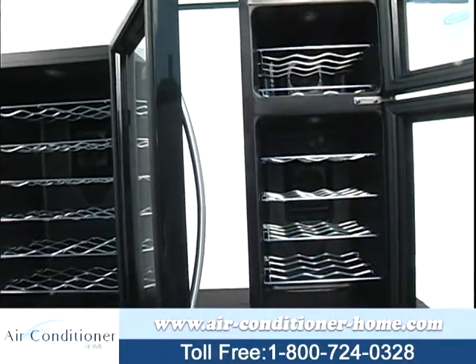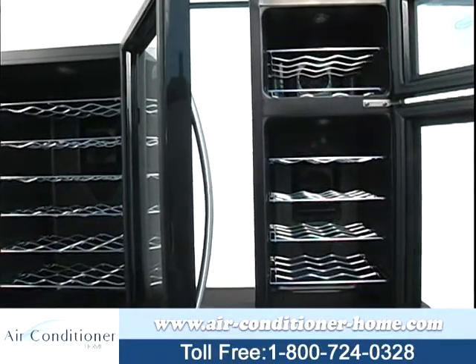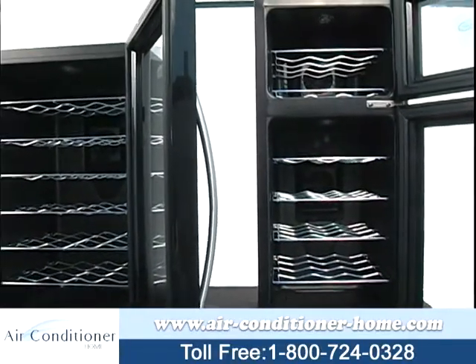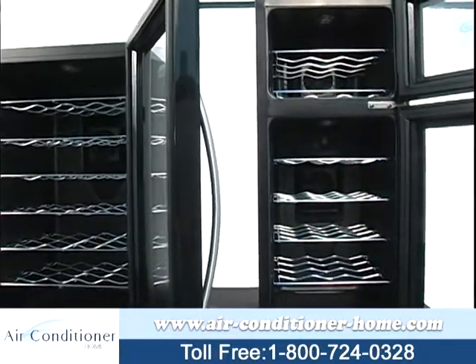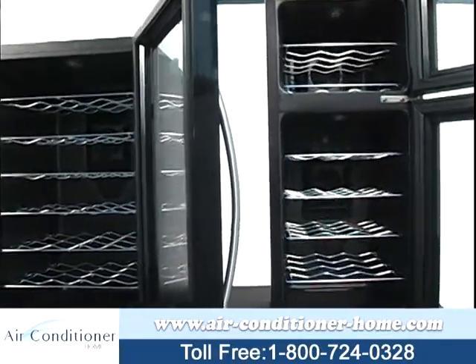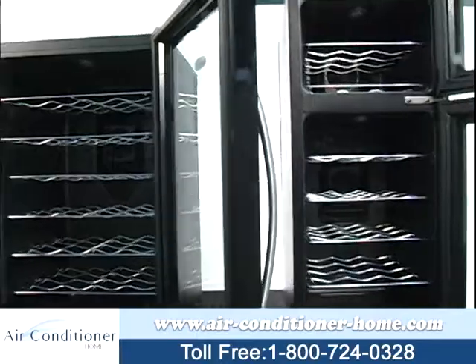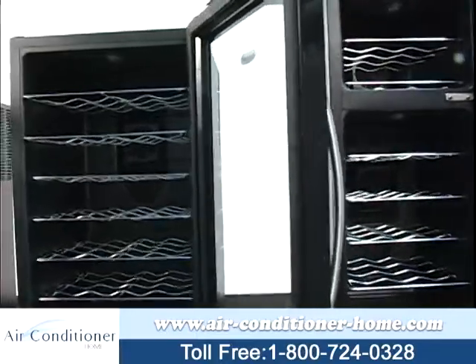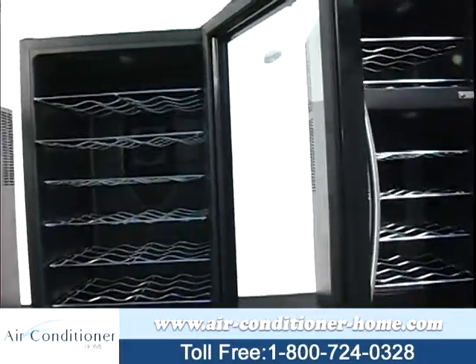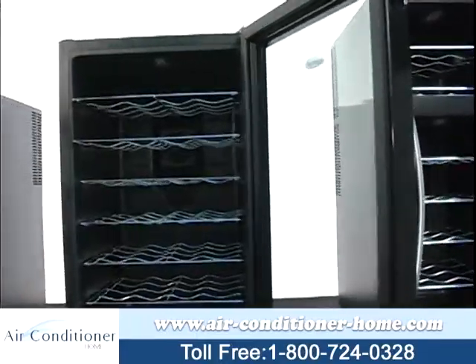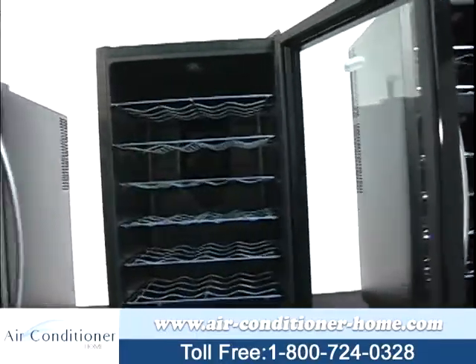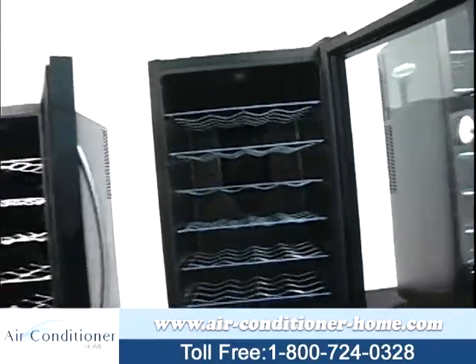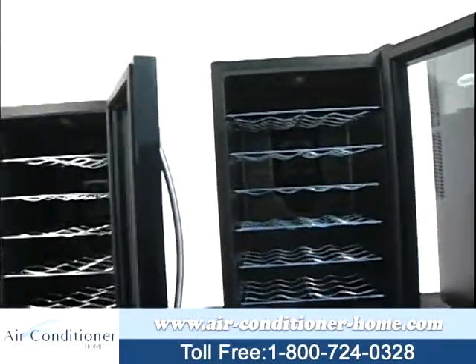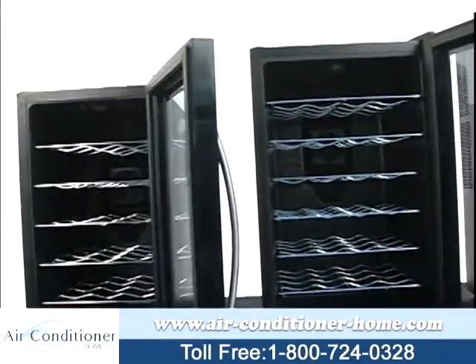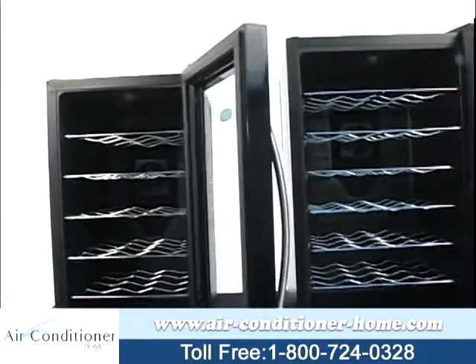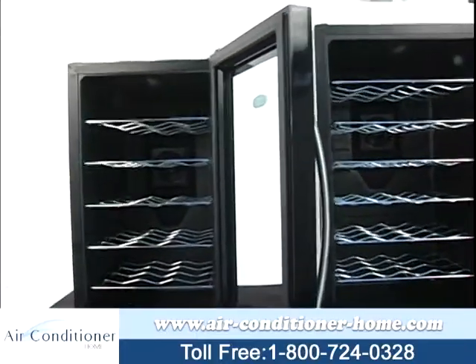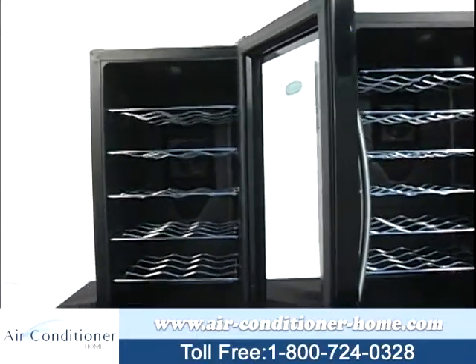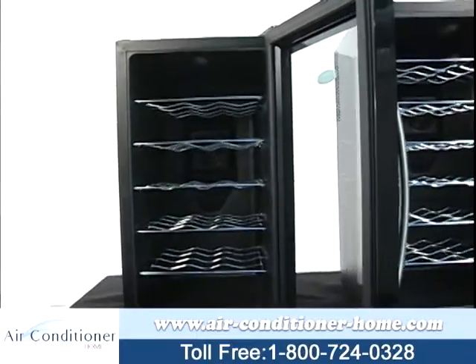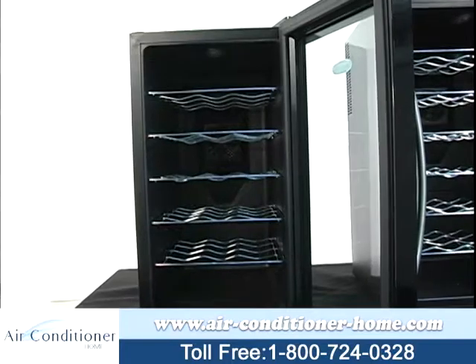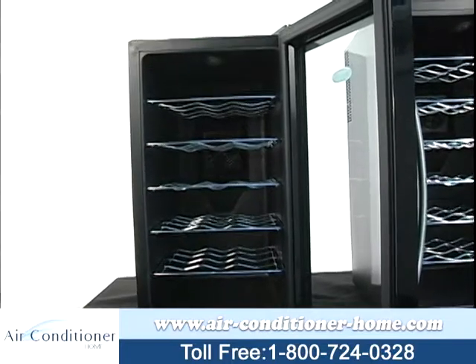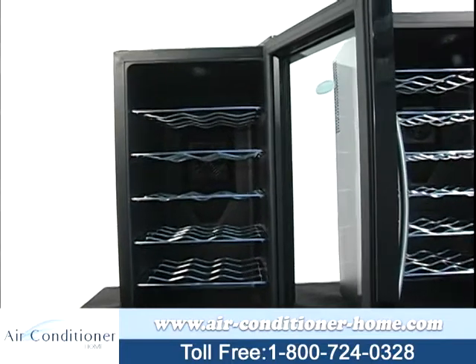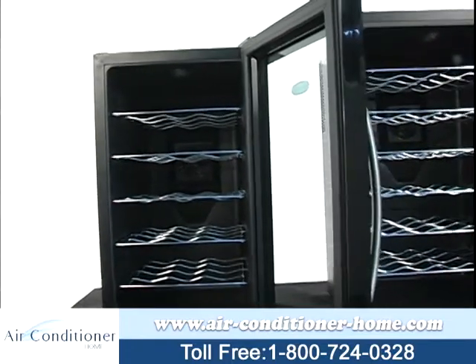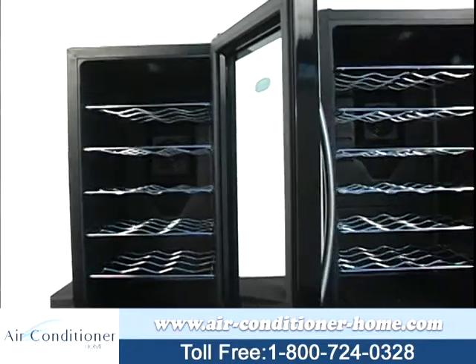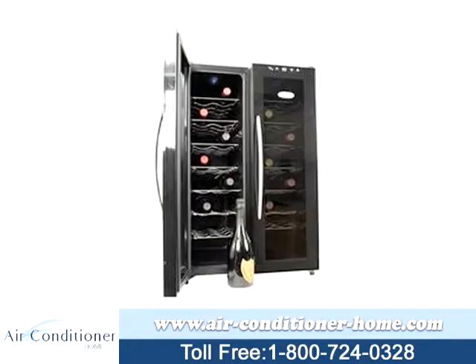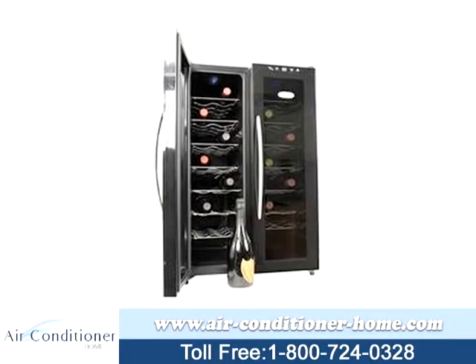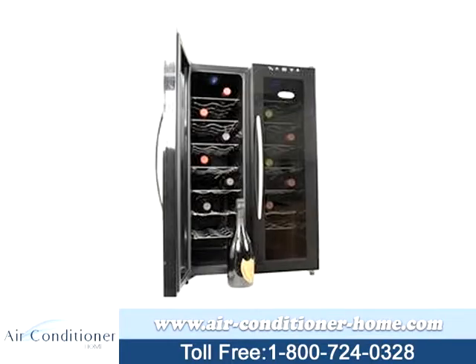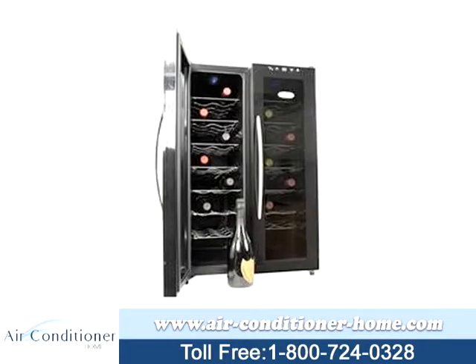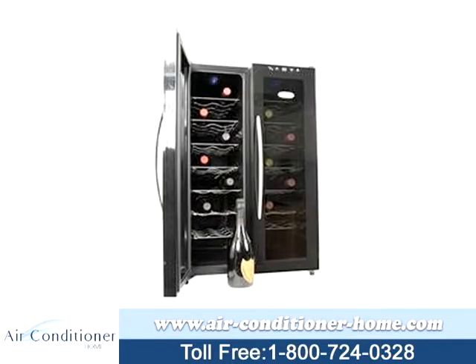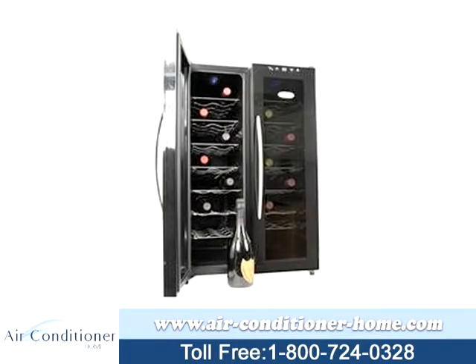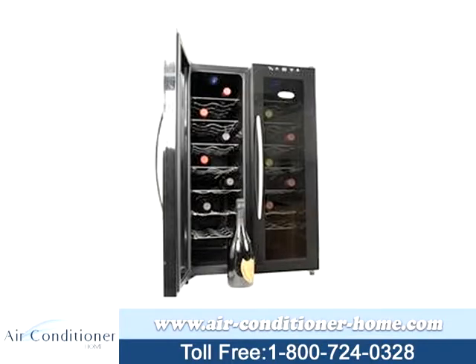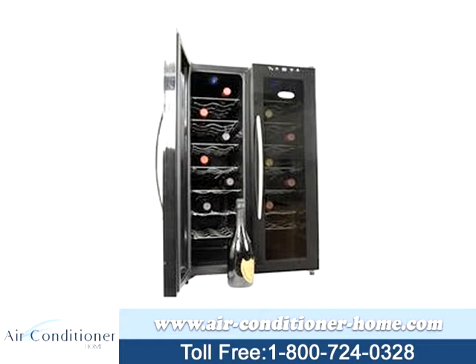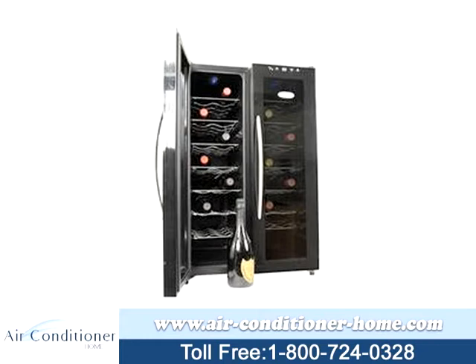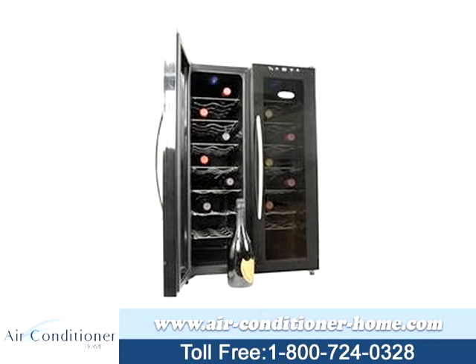That's why New Air models AW320ED and AW210ED both feature dual-zone technology, giving you complete control over the temperature and allowing you to store multiple wines at their right temperature. Each zone has its own distinct temperature control.